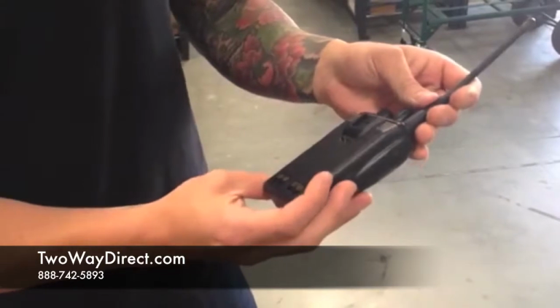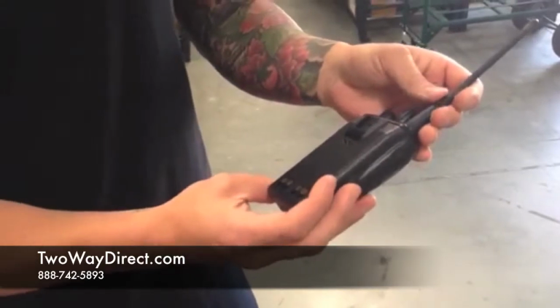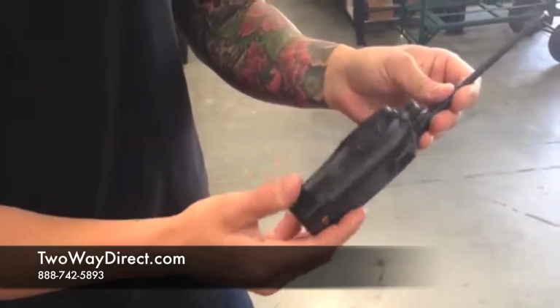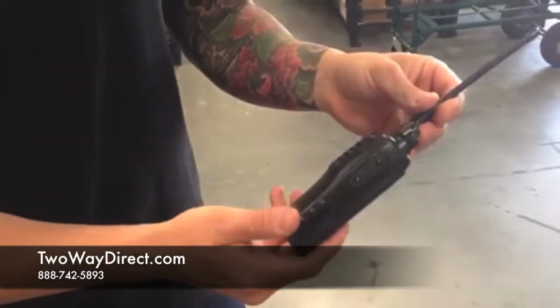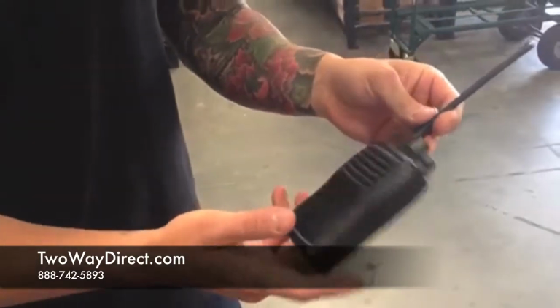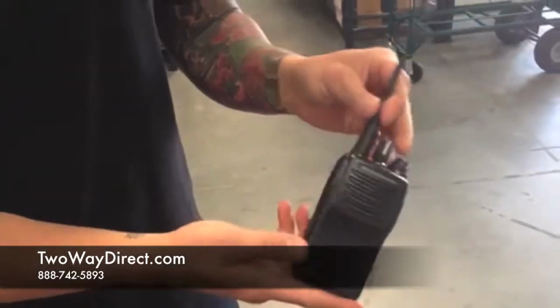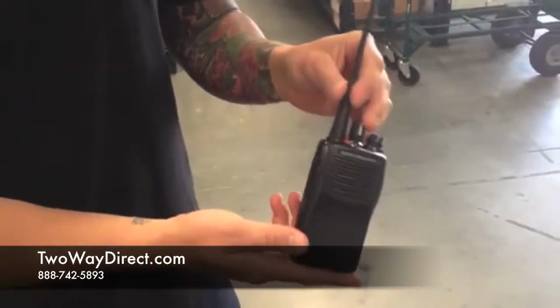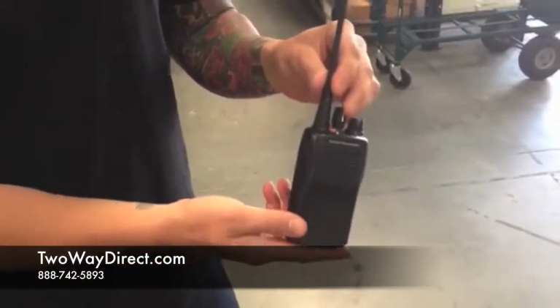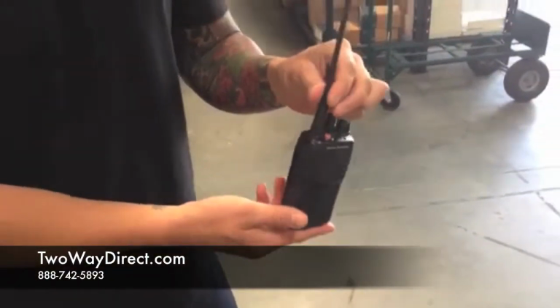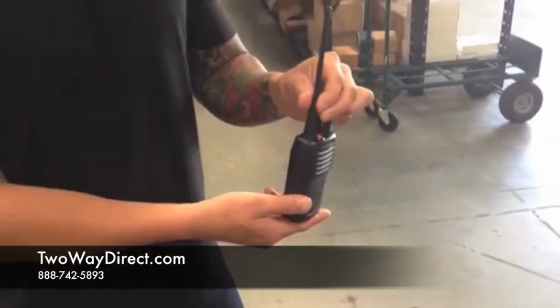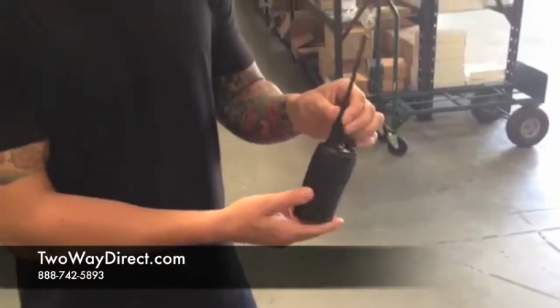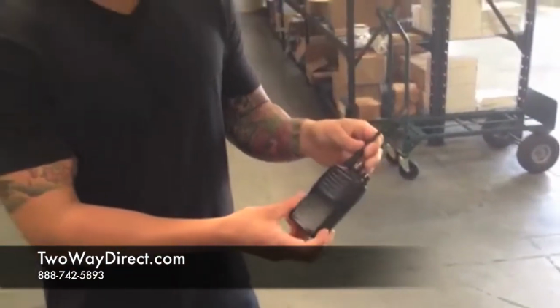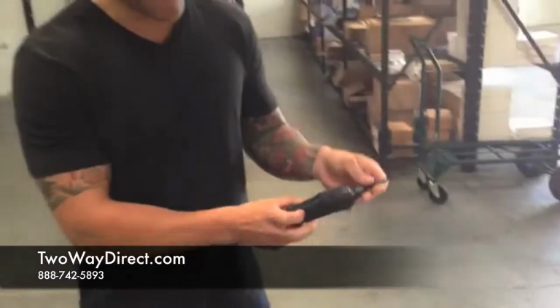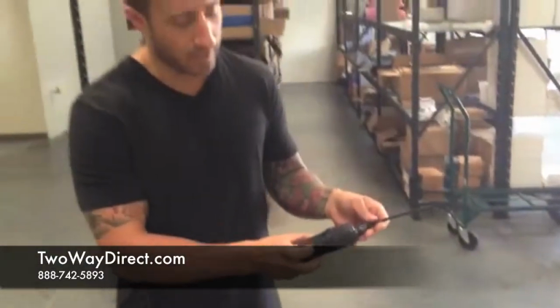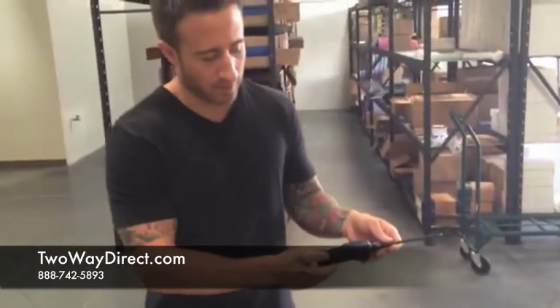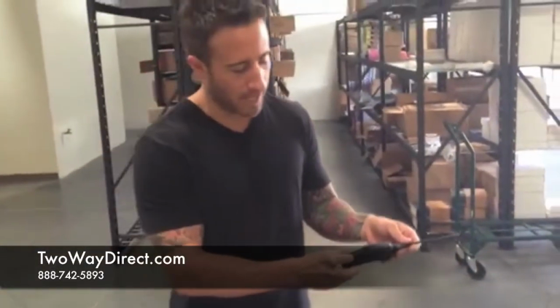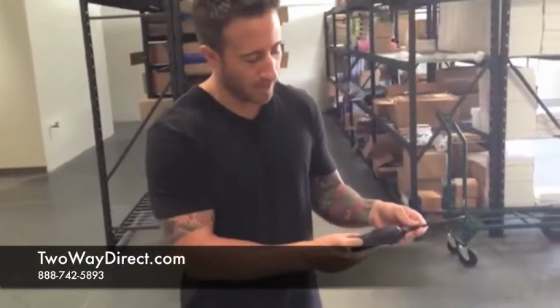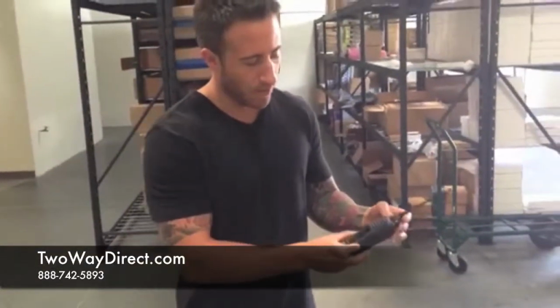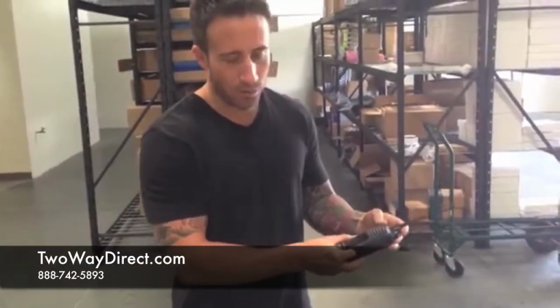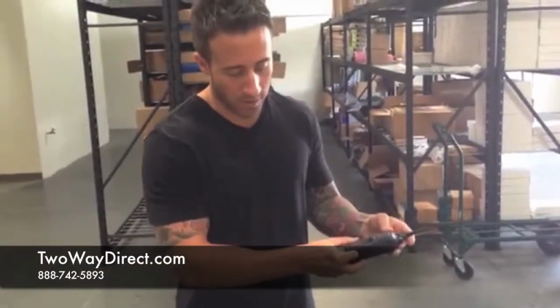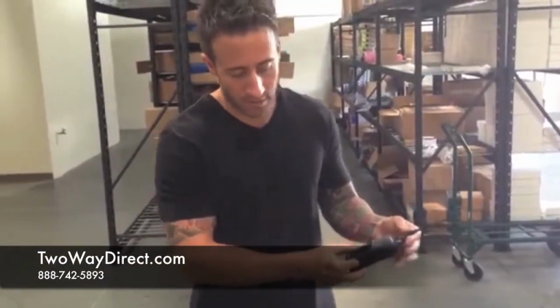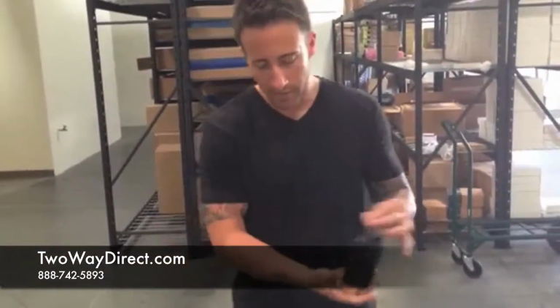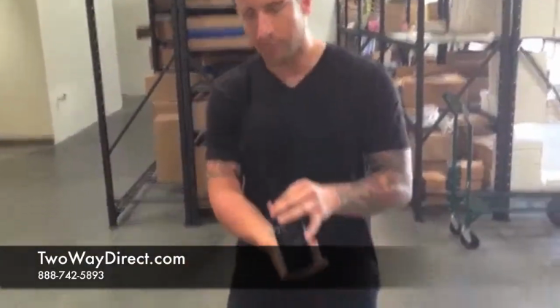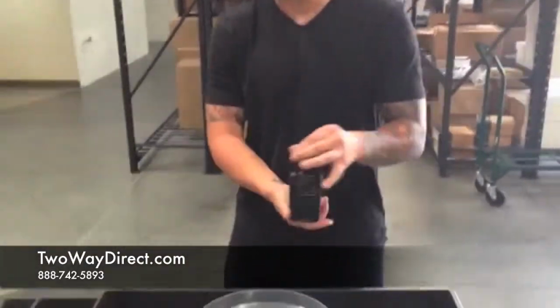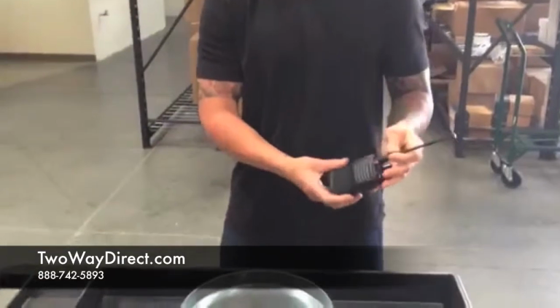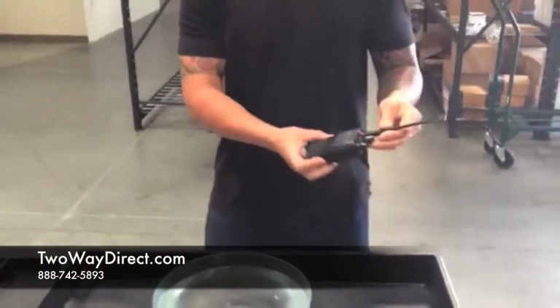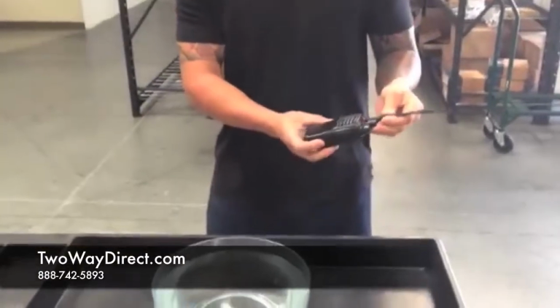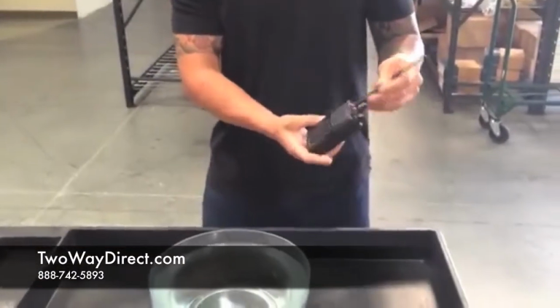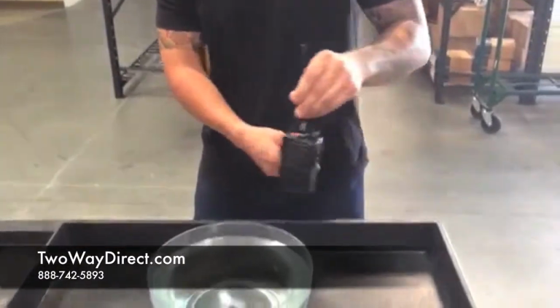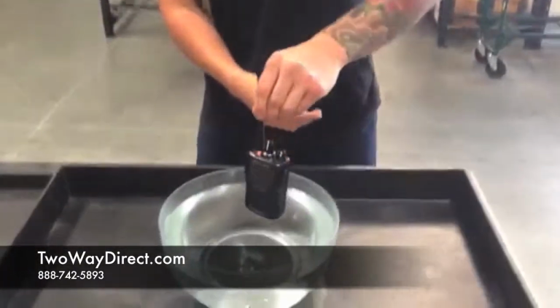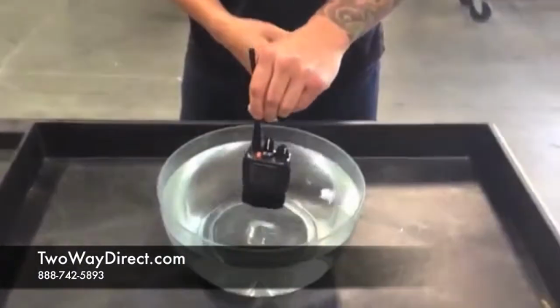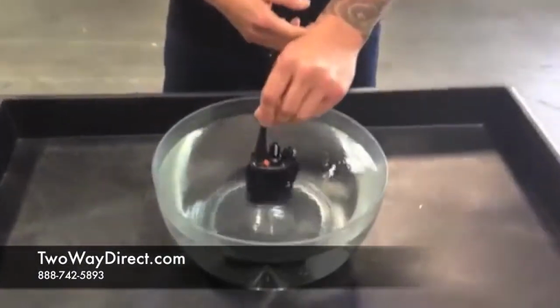Another reason this is also good: if your radio gets dirty, you can always hose it off — any paint or dust — that also comes in handy. We'll do a quick test here; we're going to dunk it in this bowl of water and give it a test after we do so.